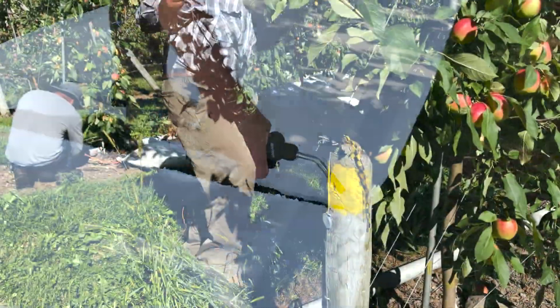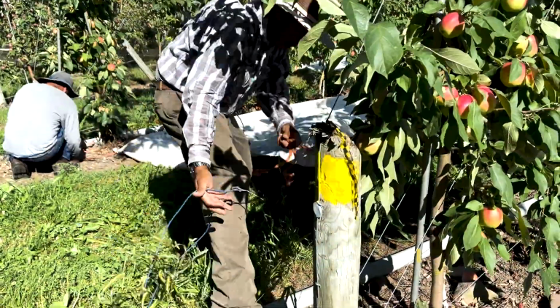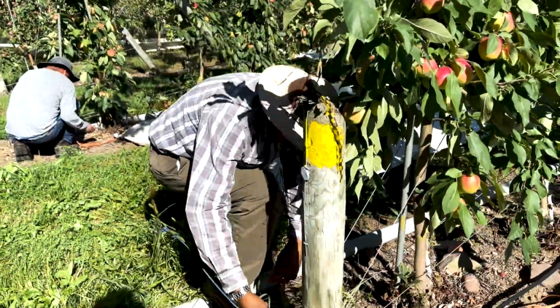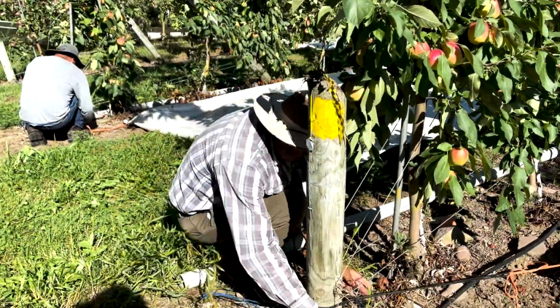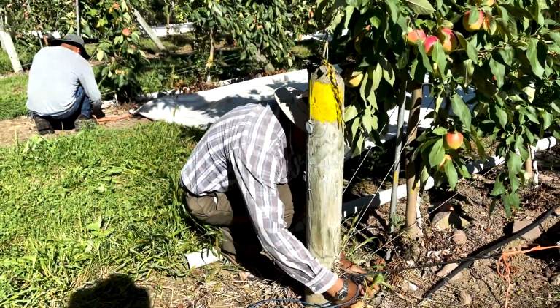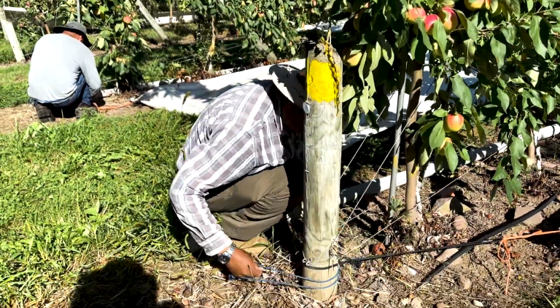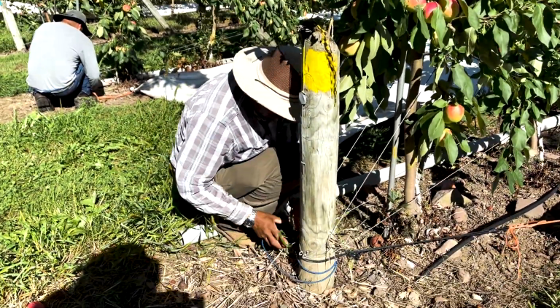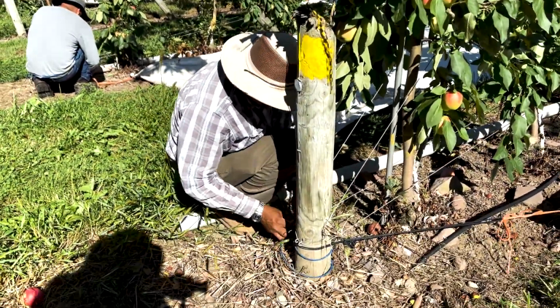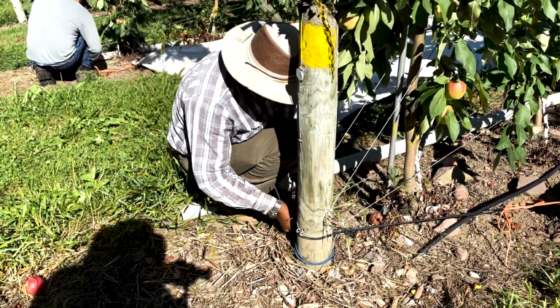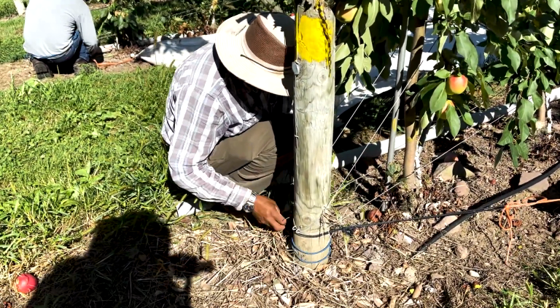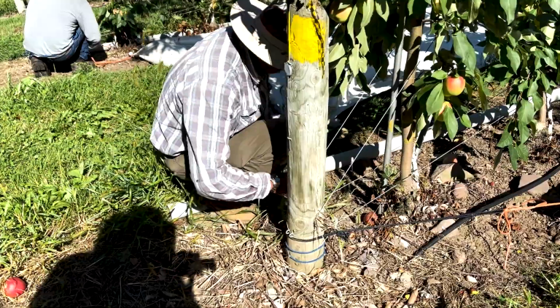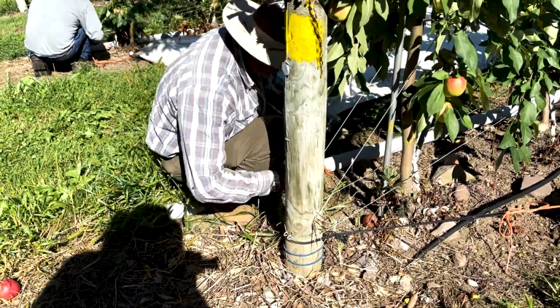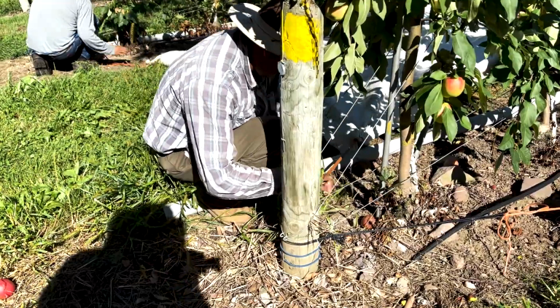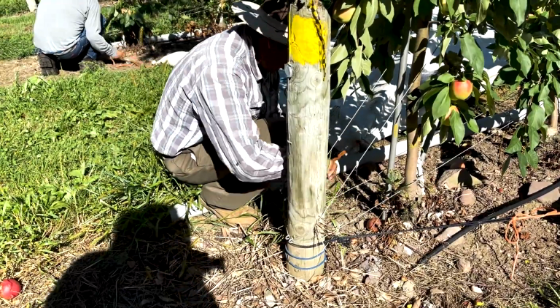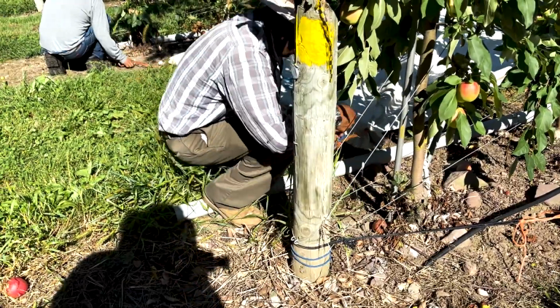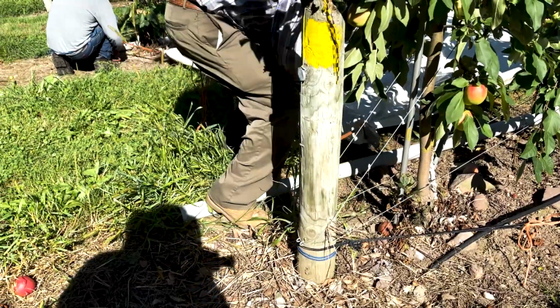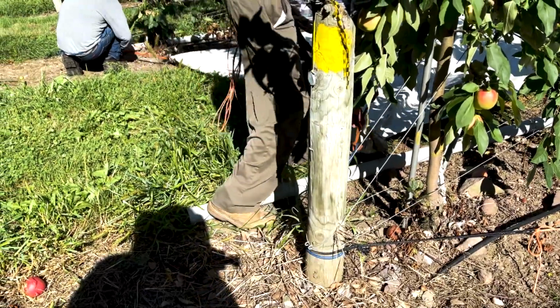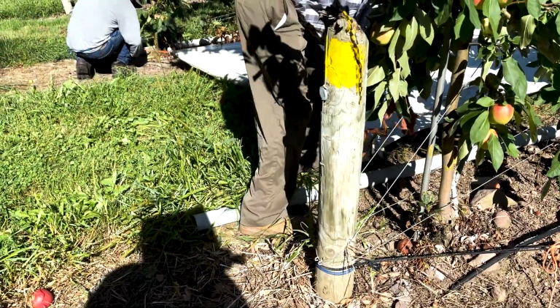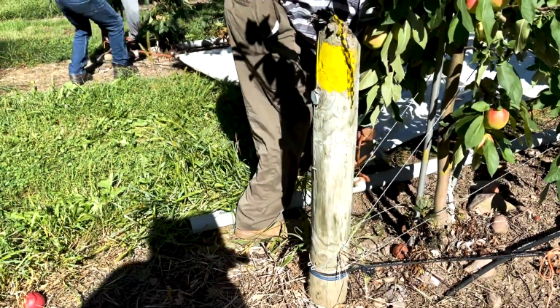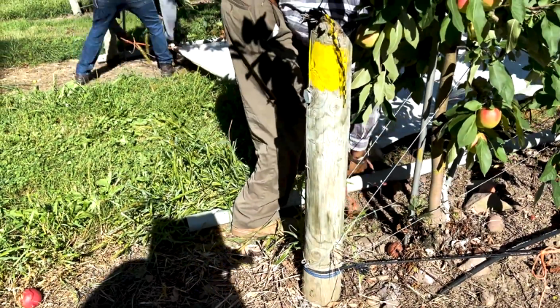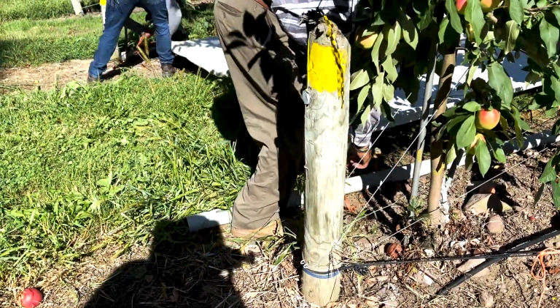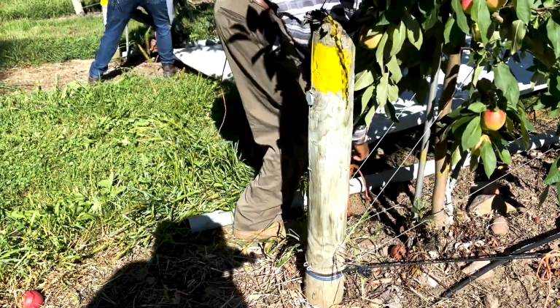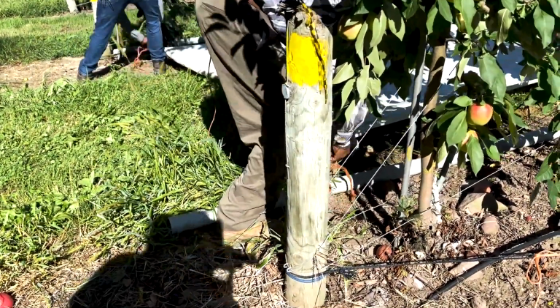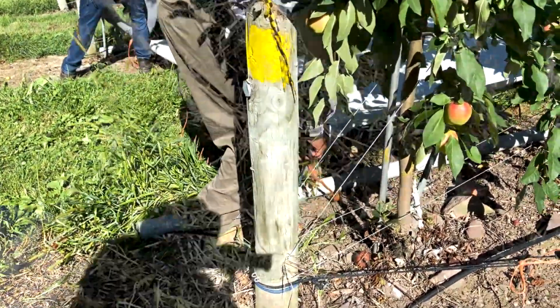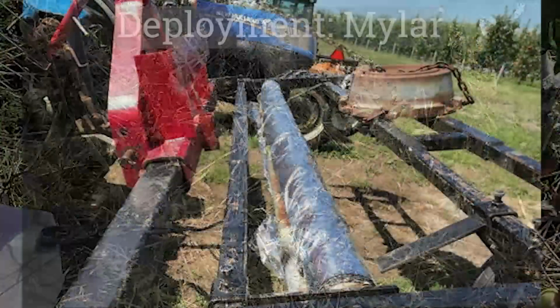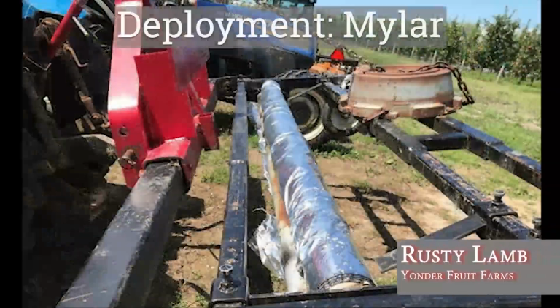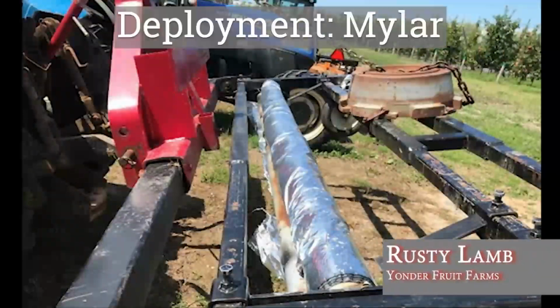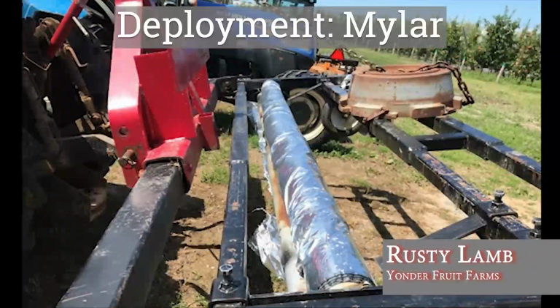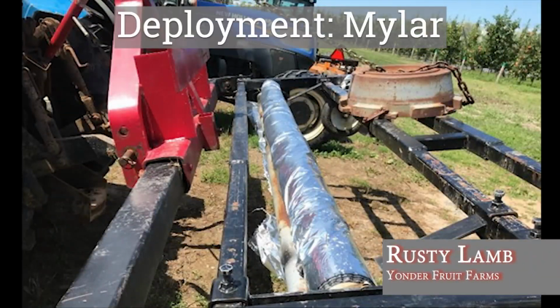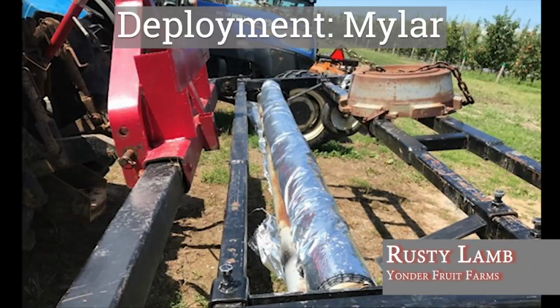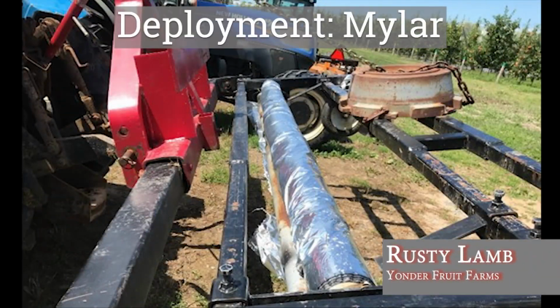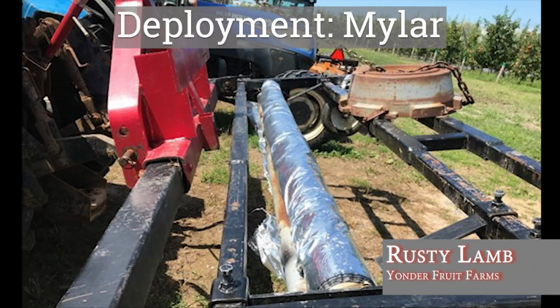It's a little bit more labor intensive — you have guys securing it to the trees, putting the bungees out and ropes on the ends, and that's really your biggest time constraint. Mylar, I think, is simpler to manage.